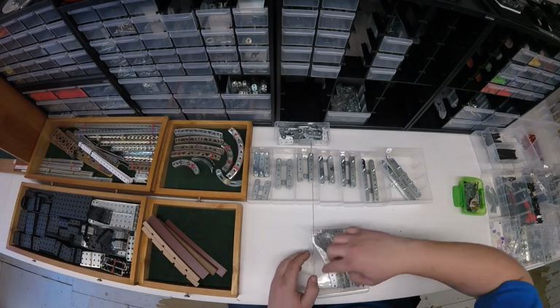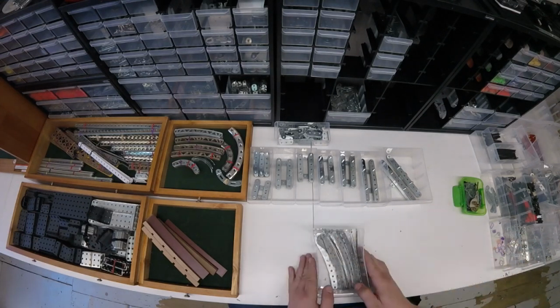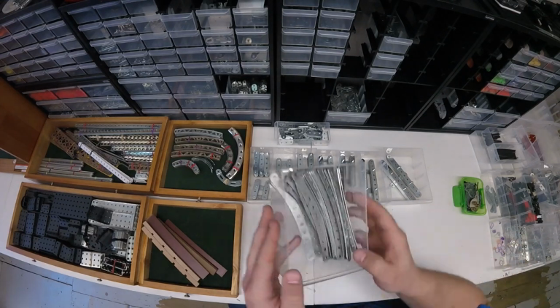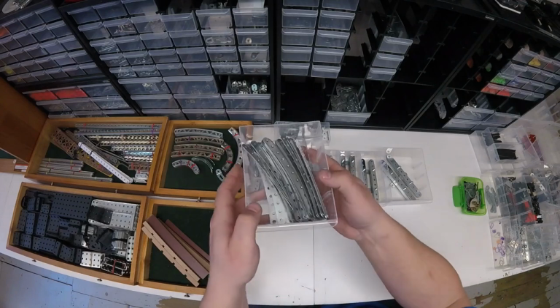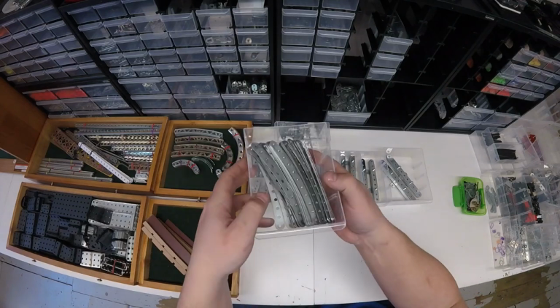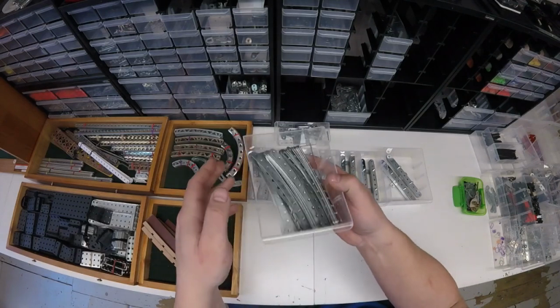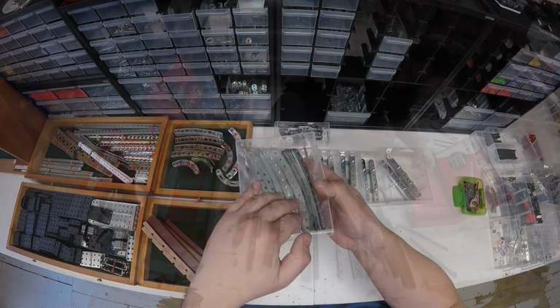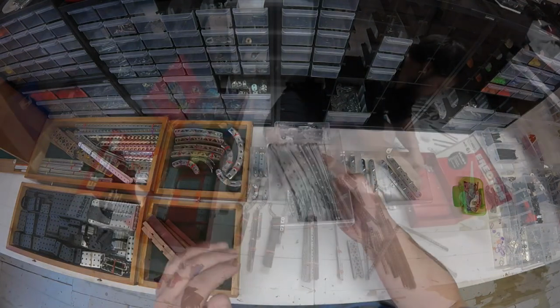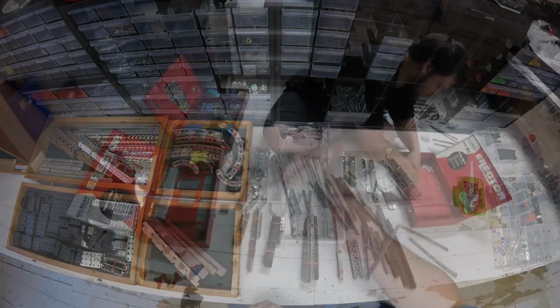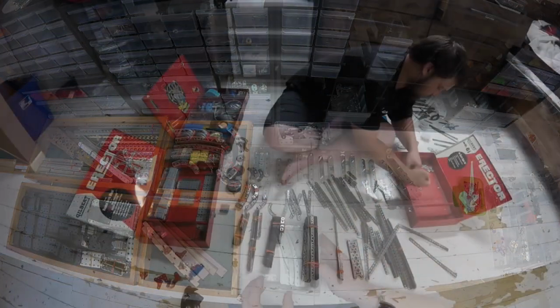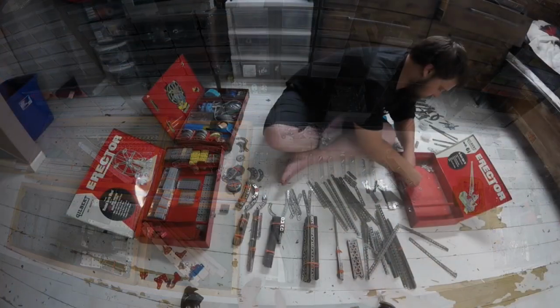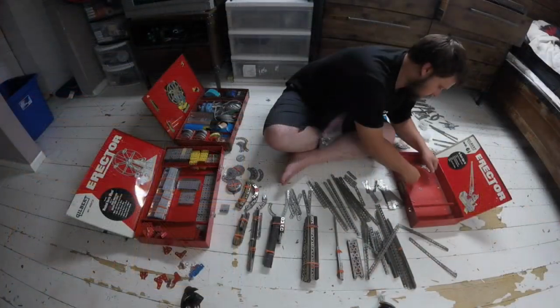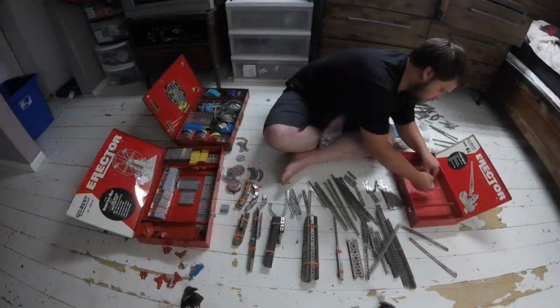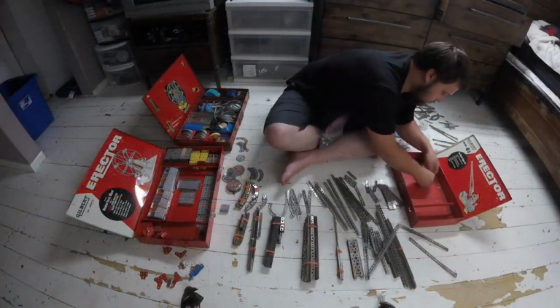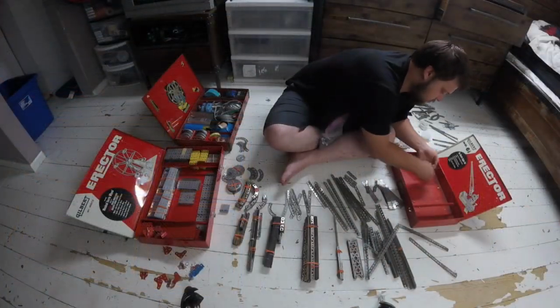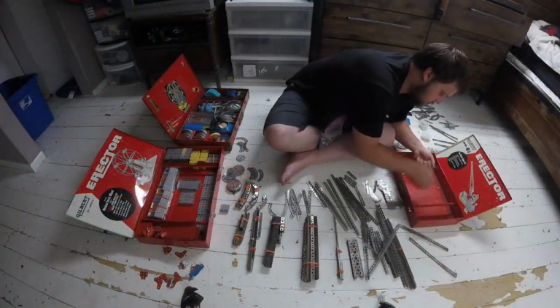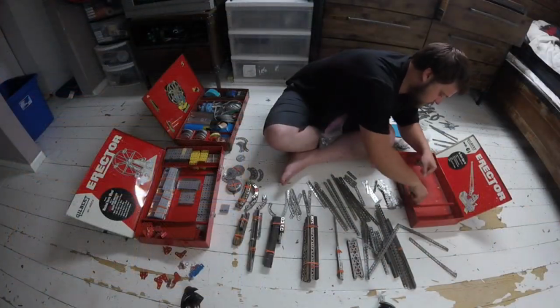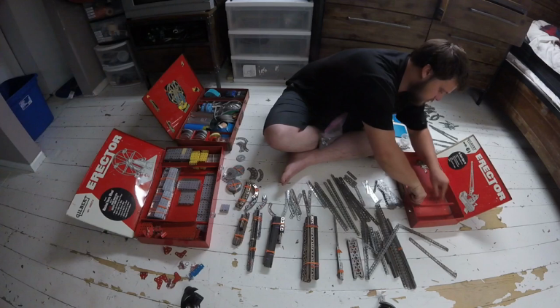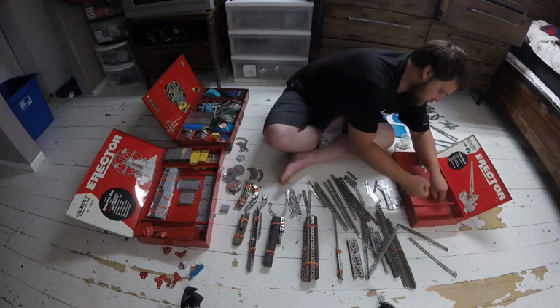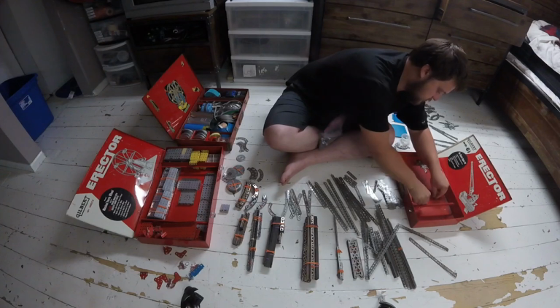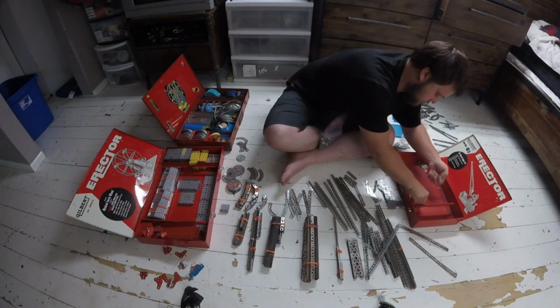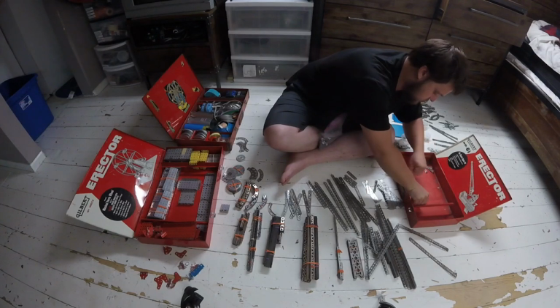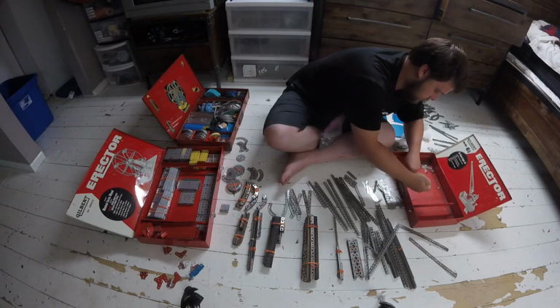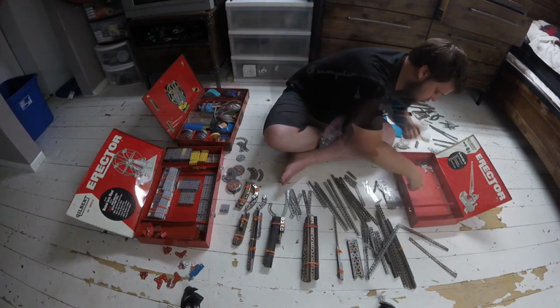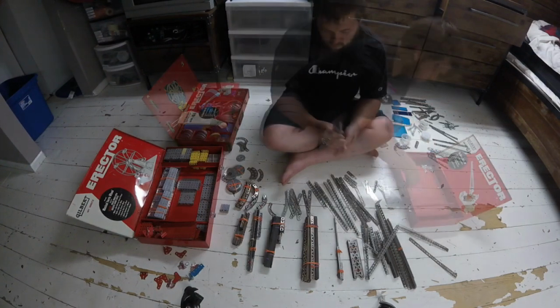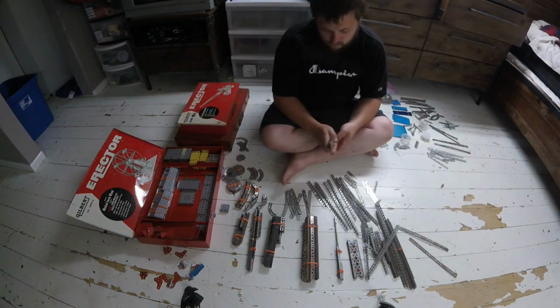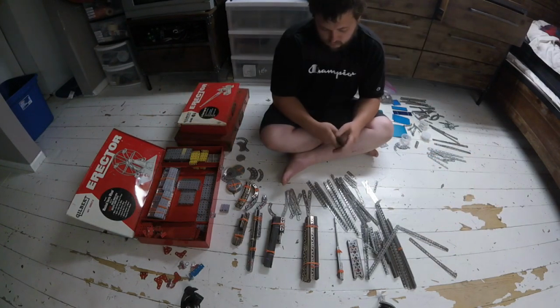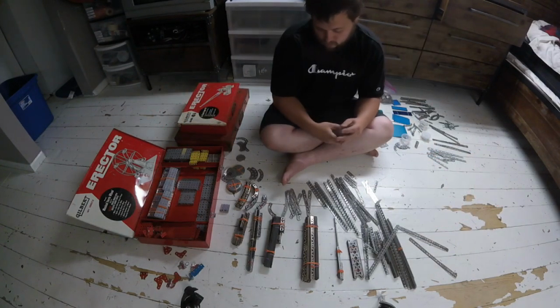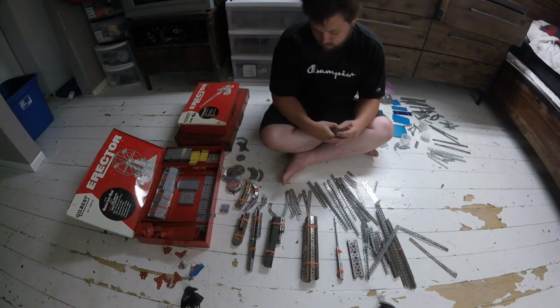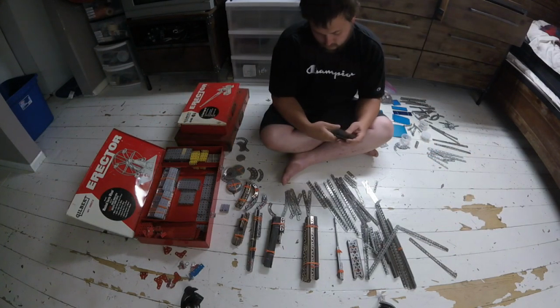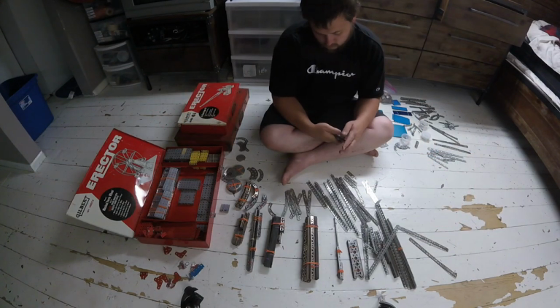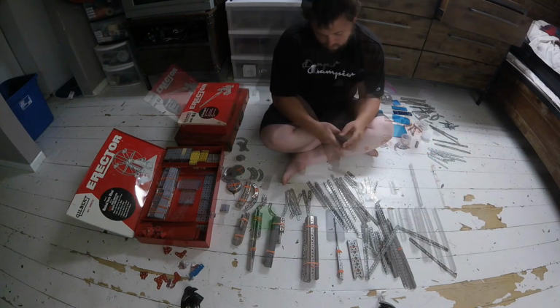I also took this time to remove any AC Gilbert parts that were still hanging out in my Meccano collection. I won't mention how many days this took.